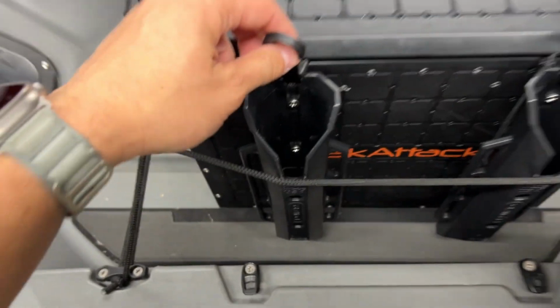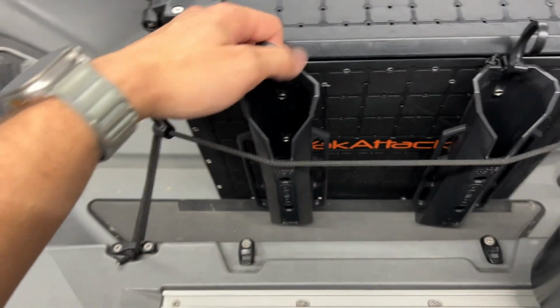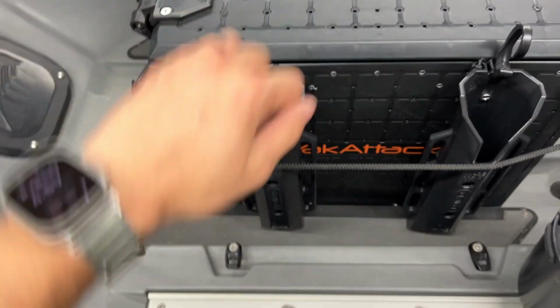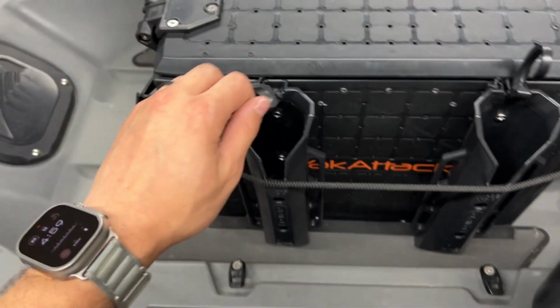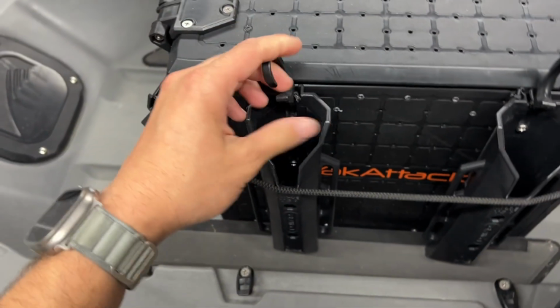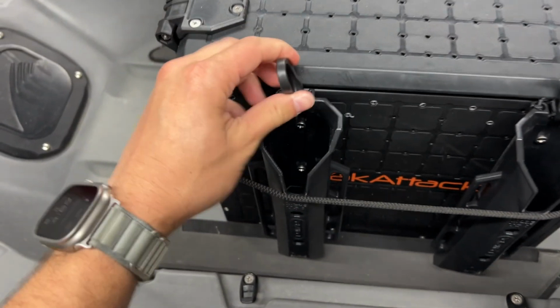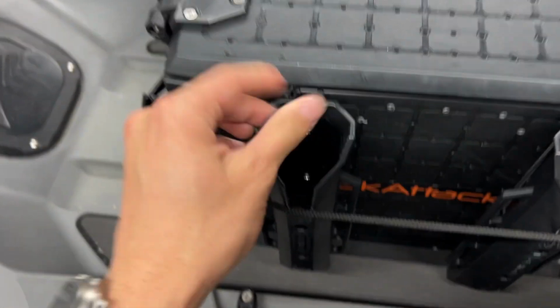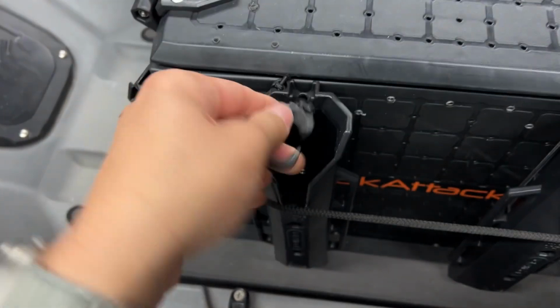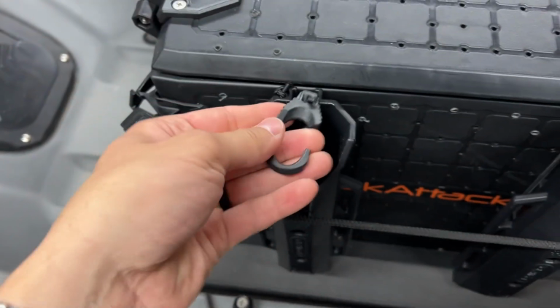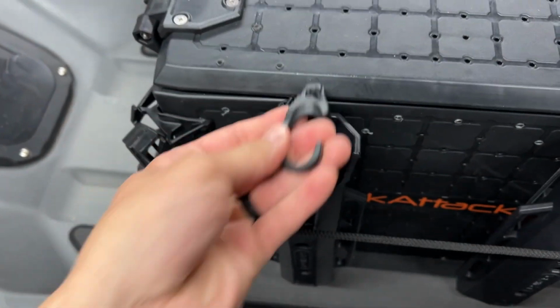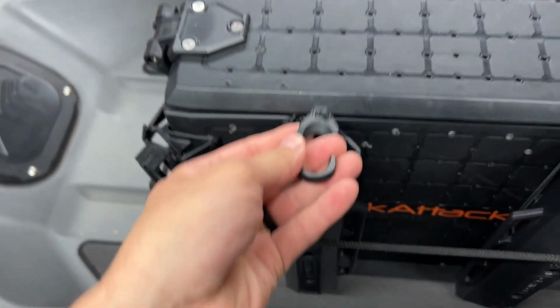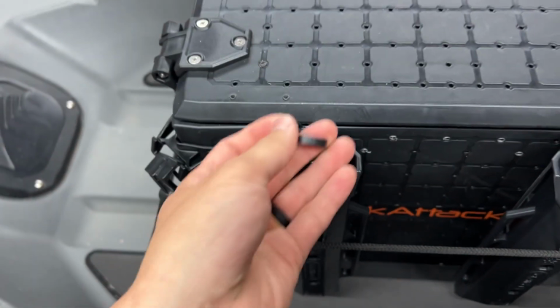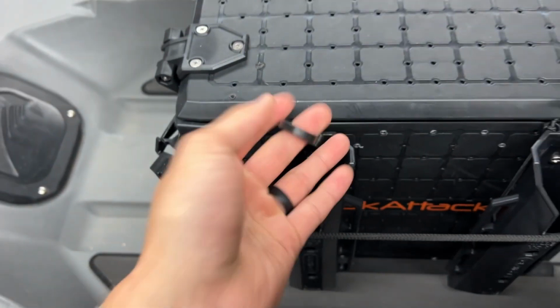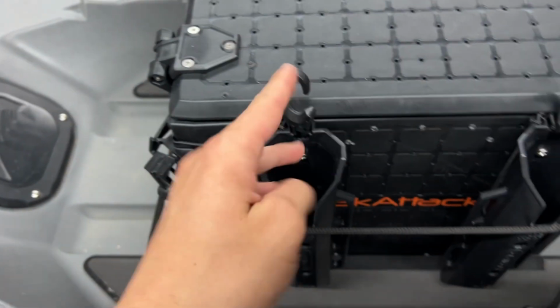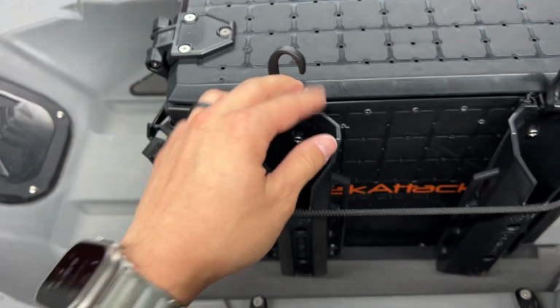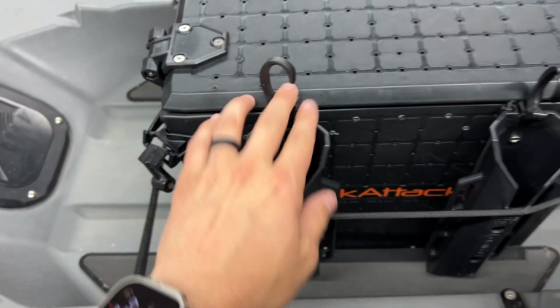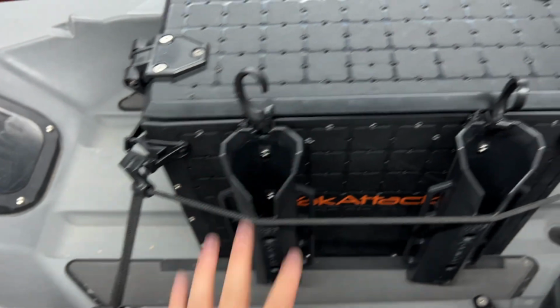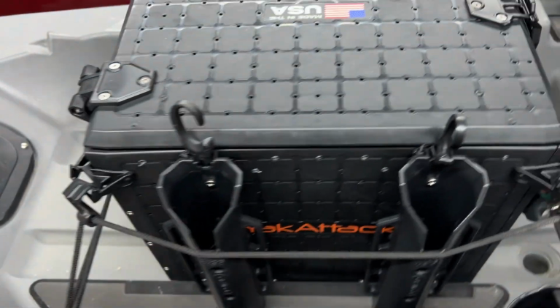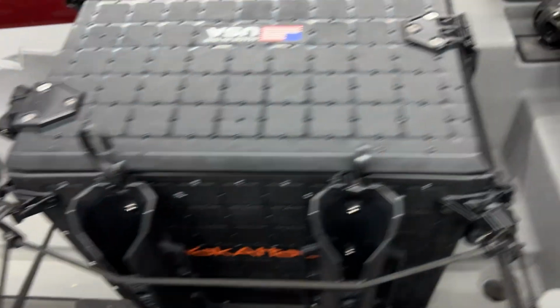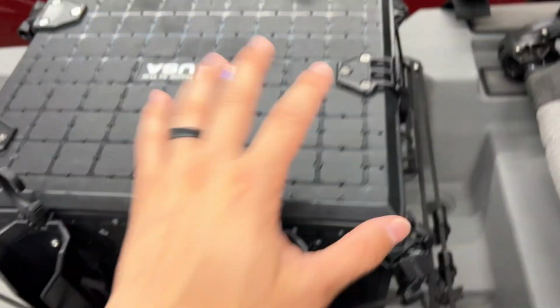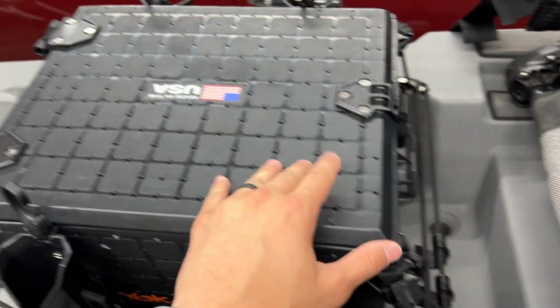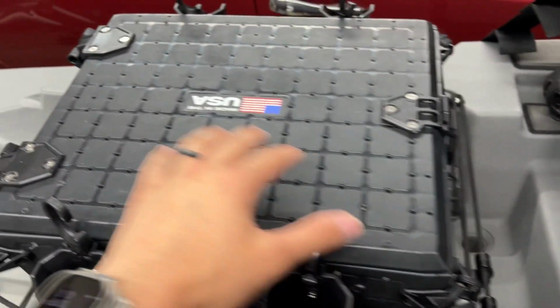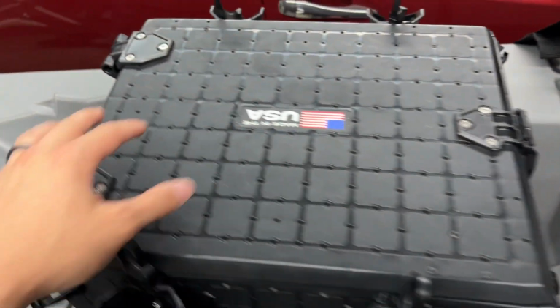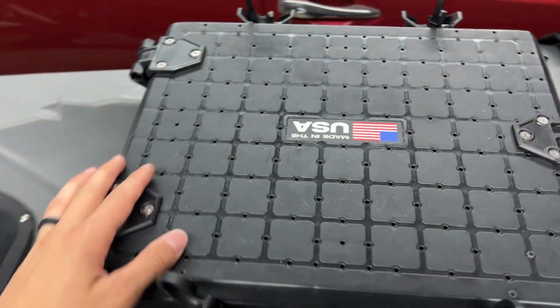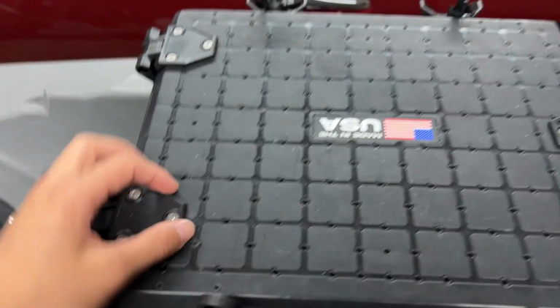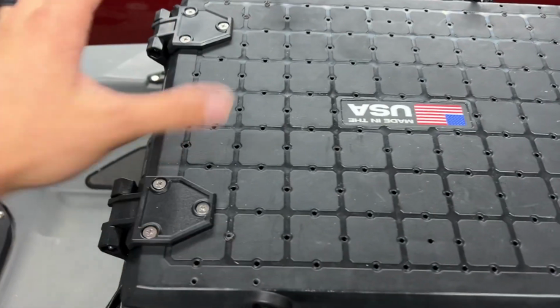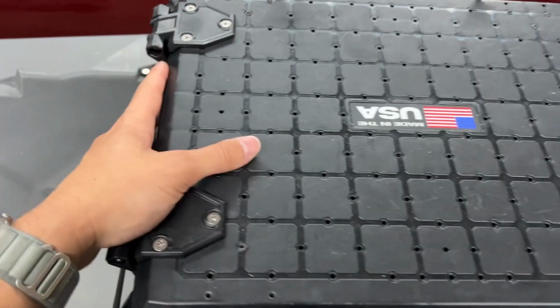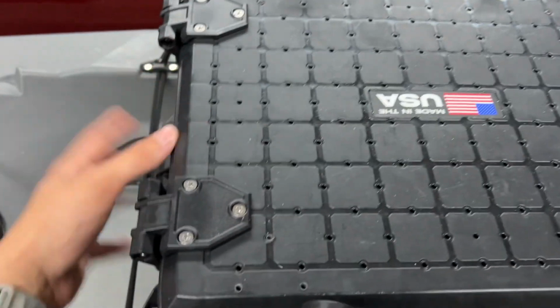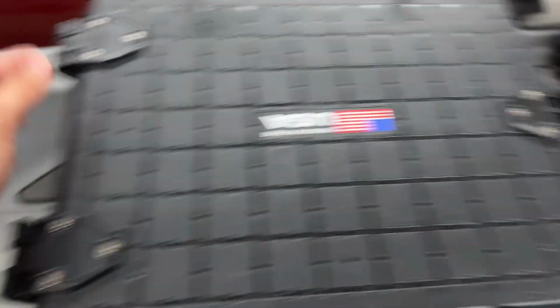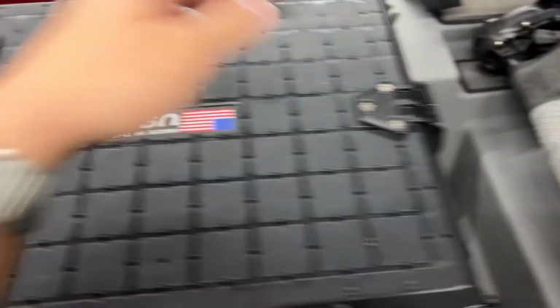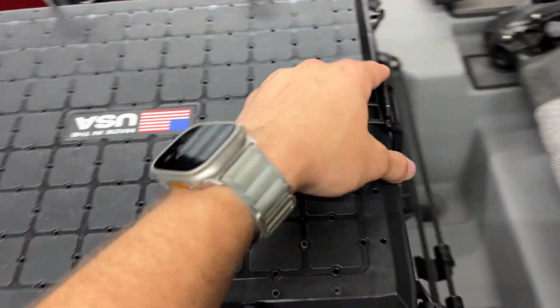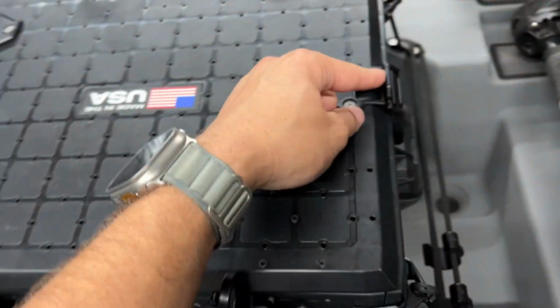This one also comes with four rod tubes, so you're able to hold four rods. It even has hooks on them to save them from falling off, which is really great.